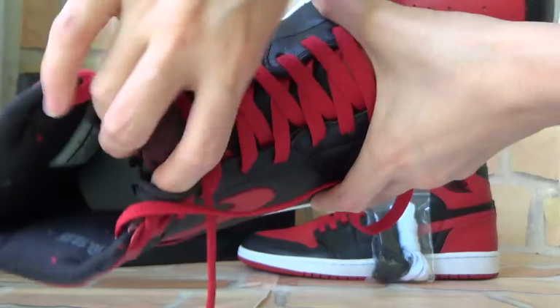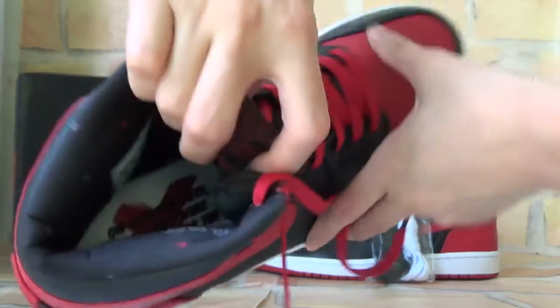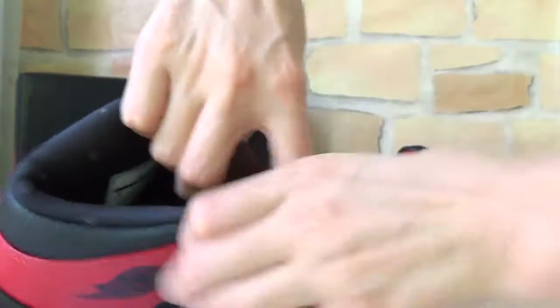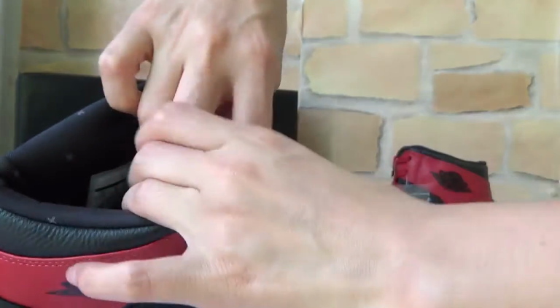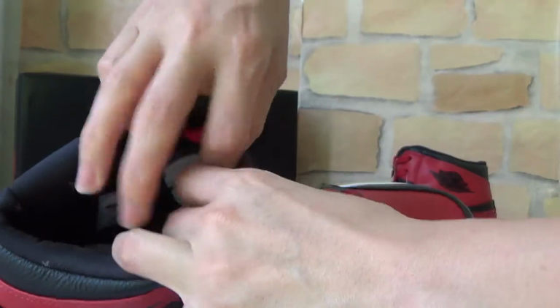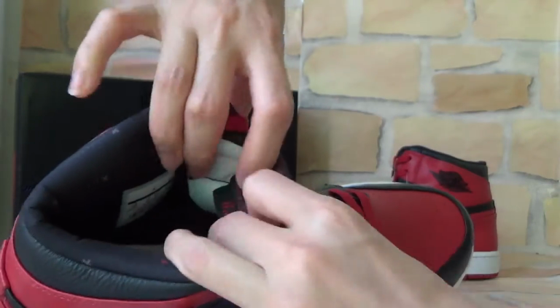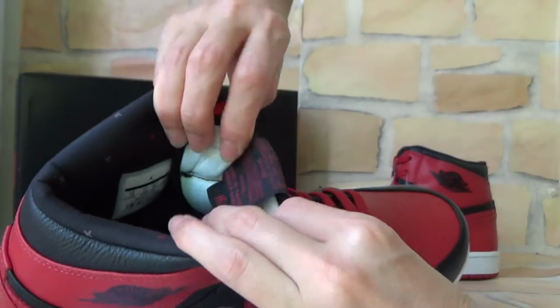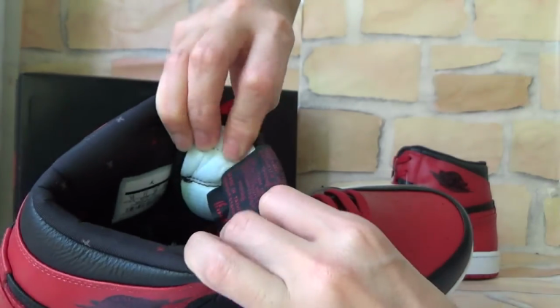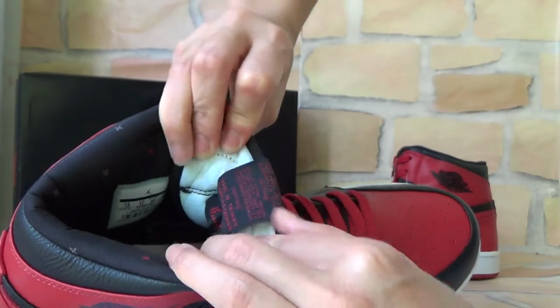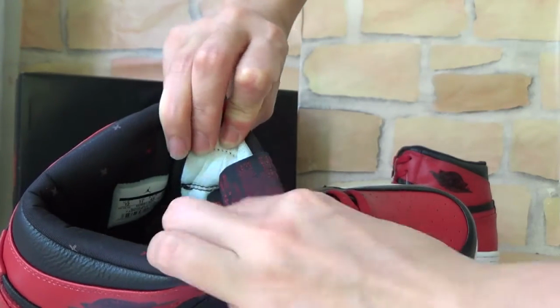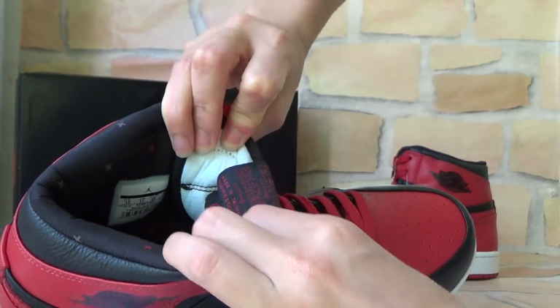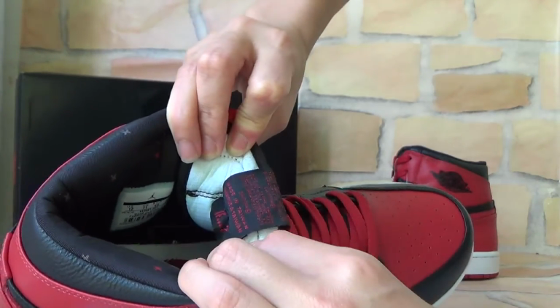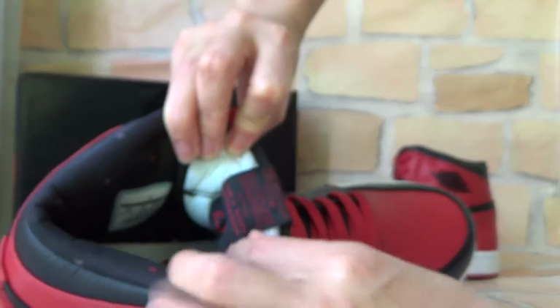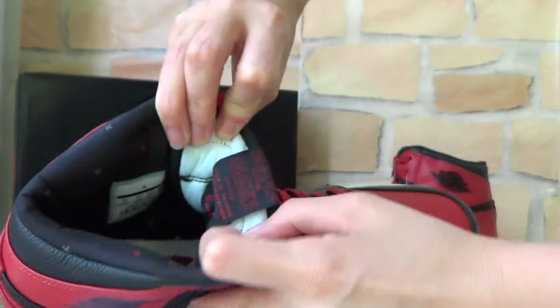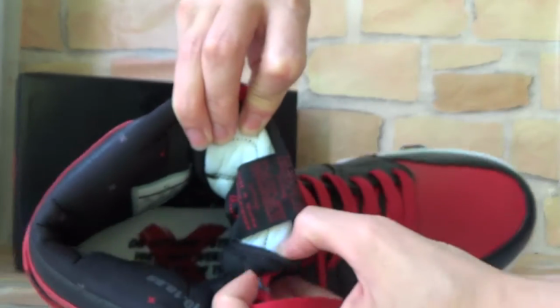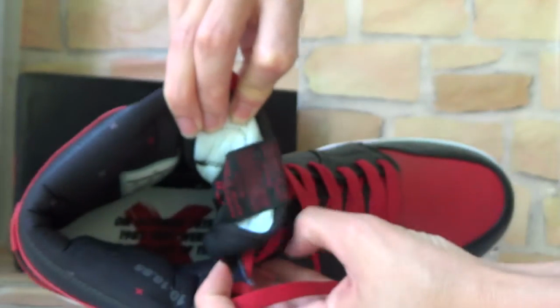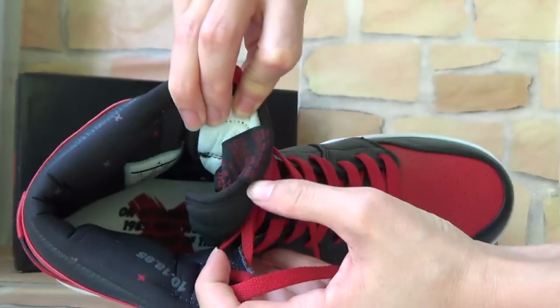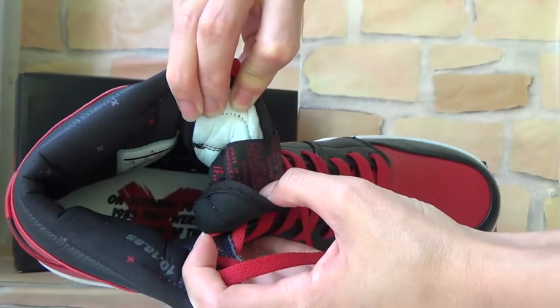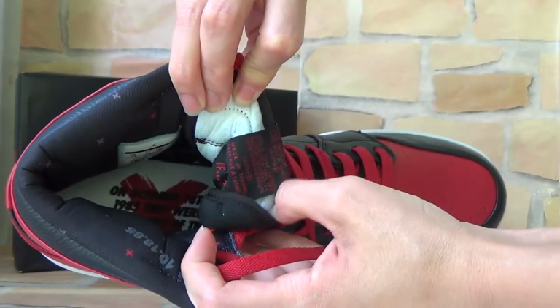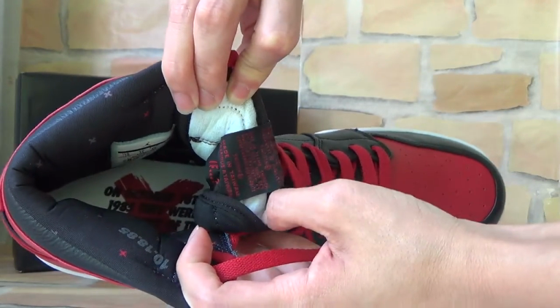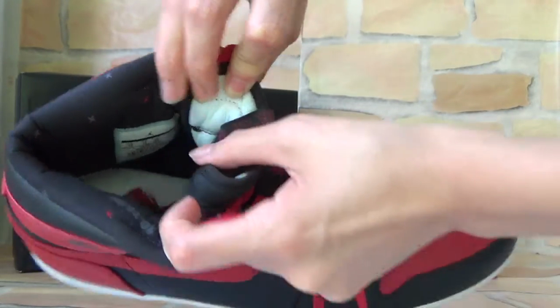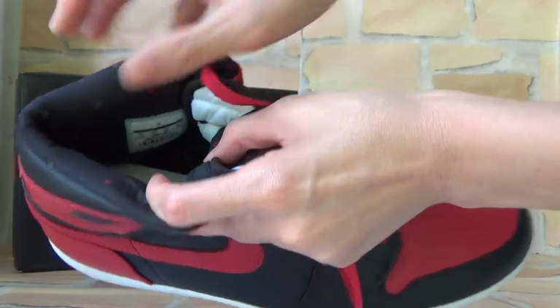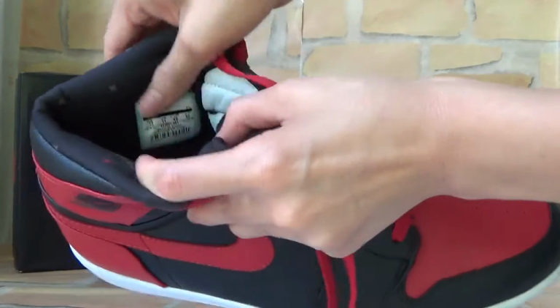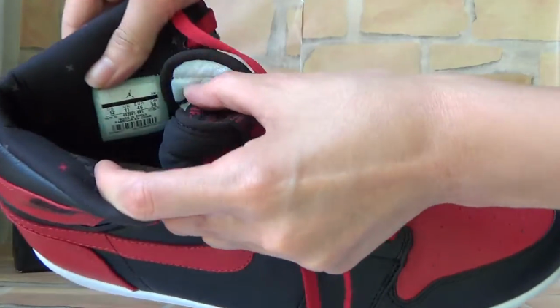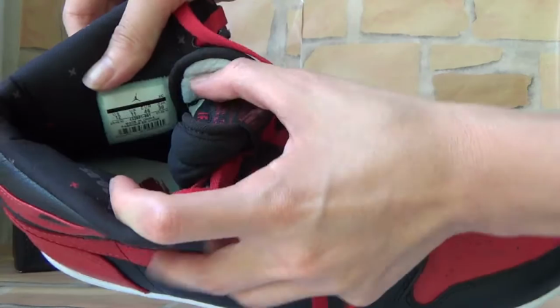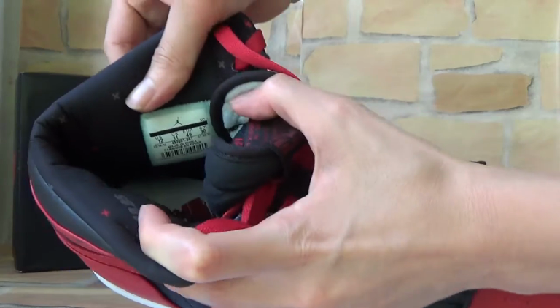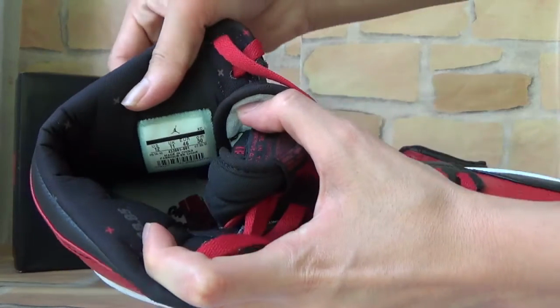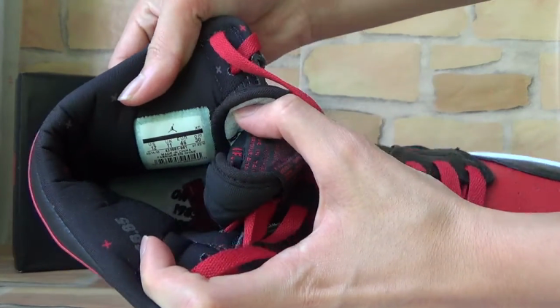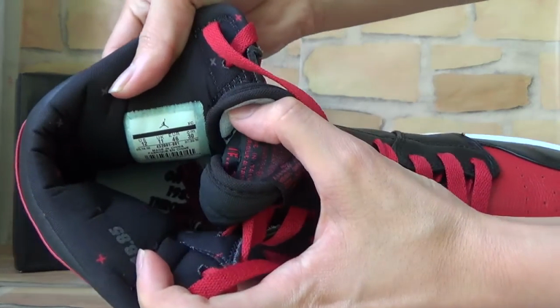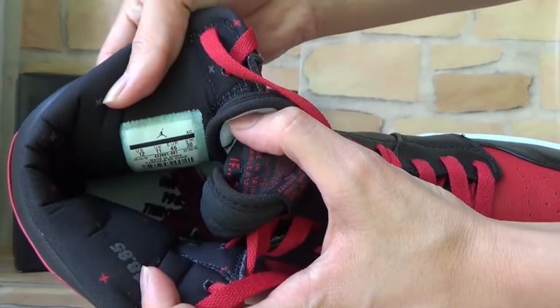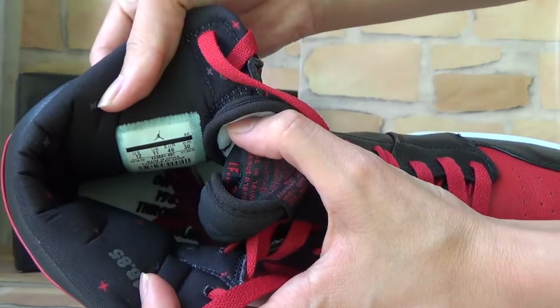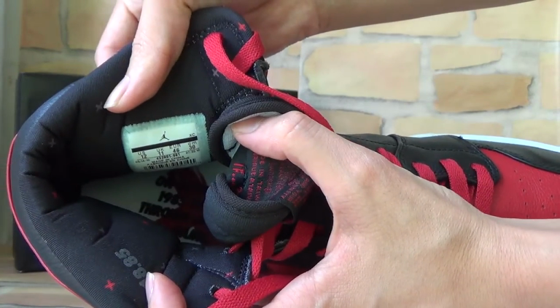And also here is the inside word. Here you can check. And also here is the size tag — you can check the size information.